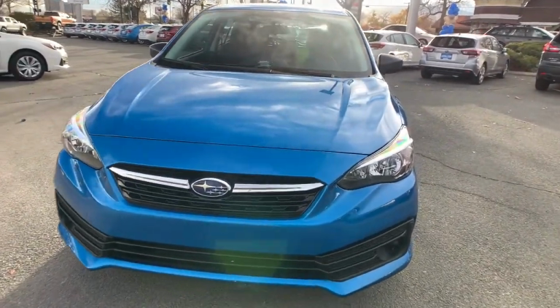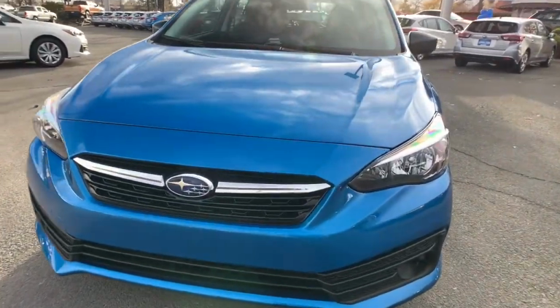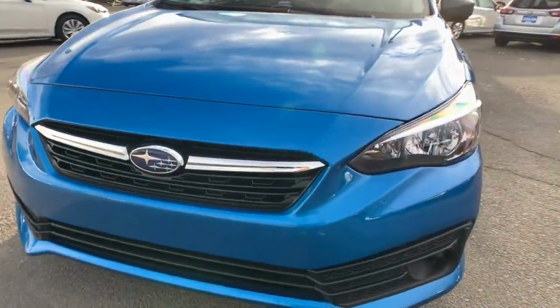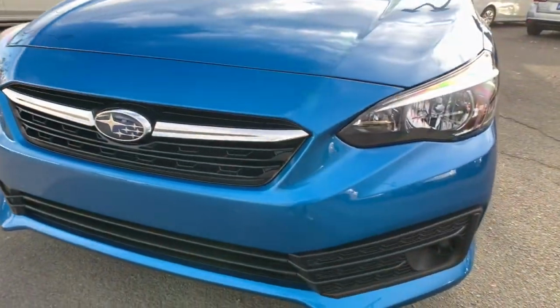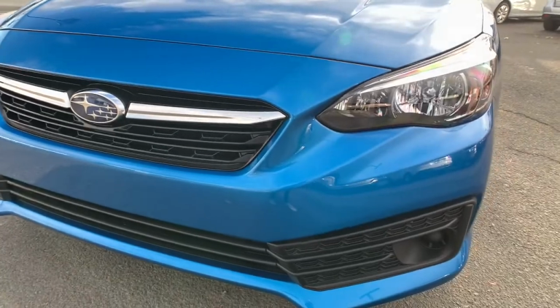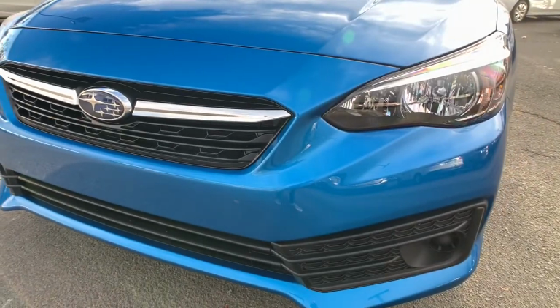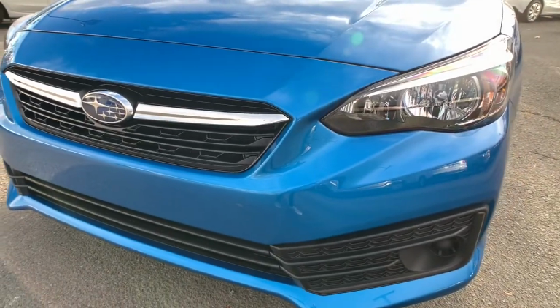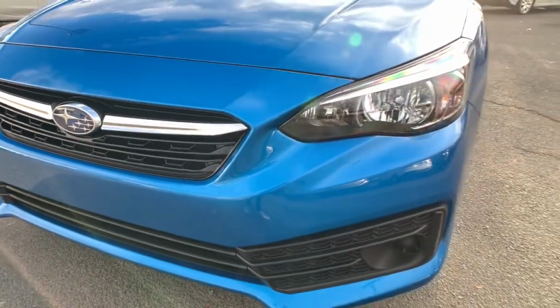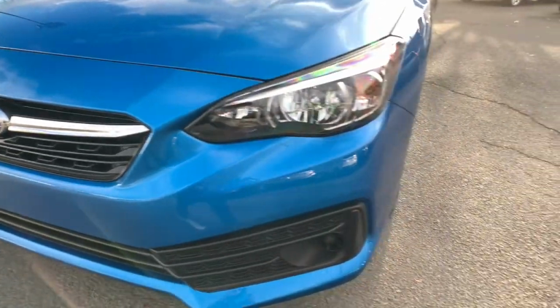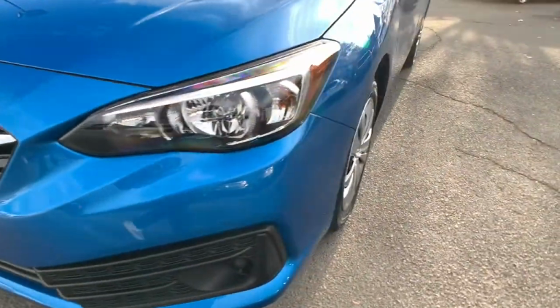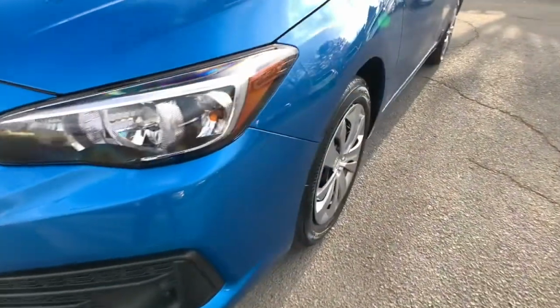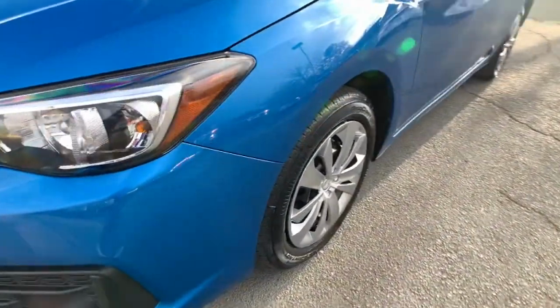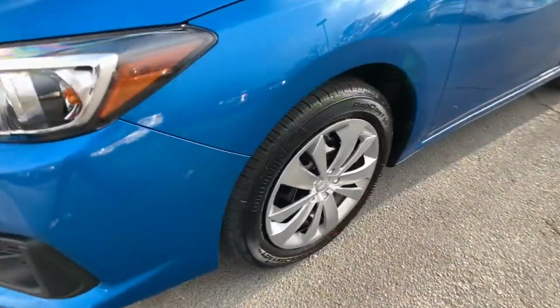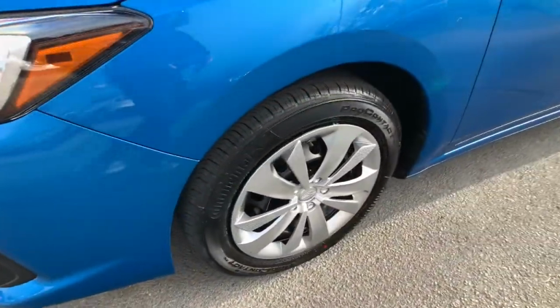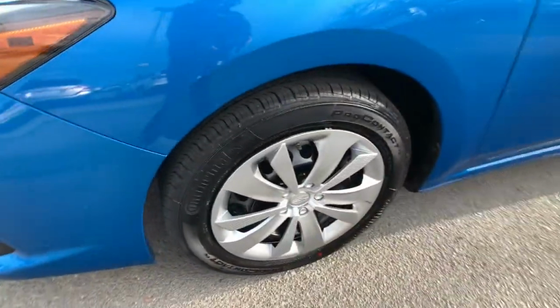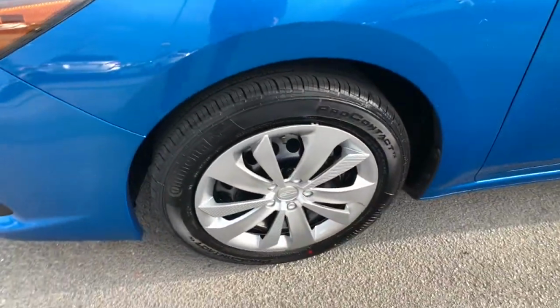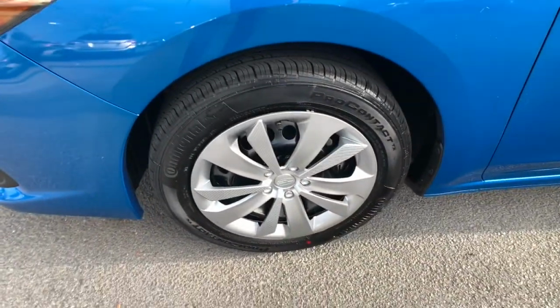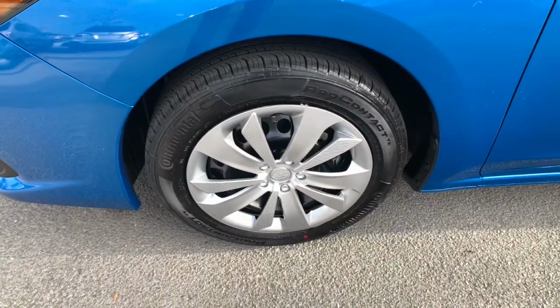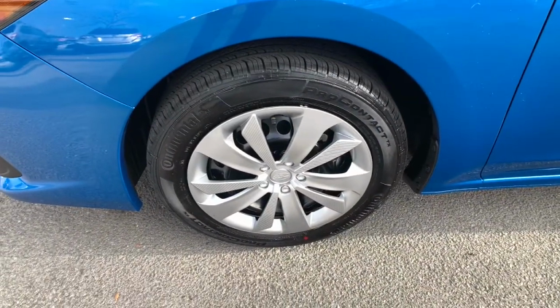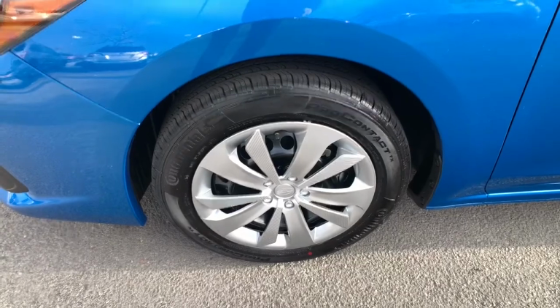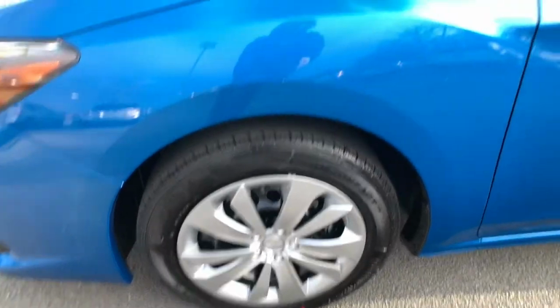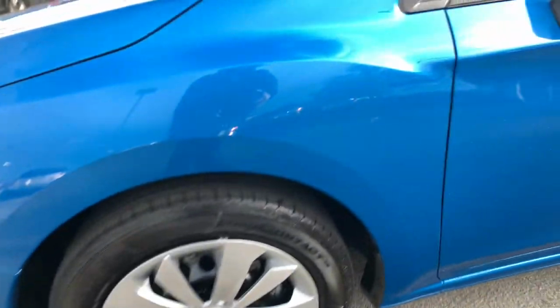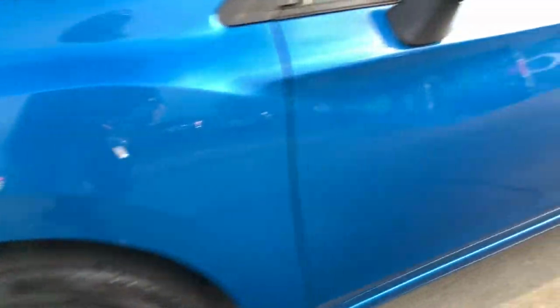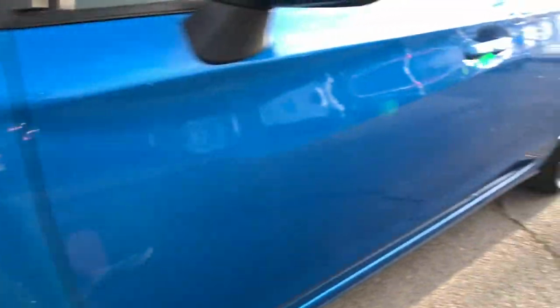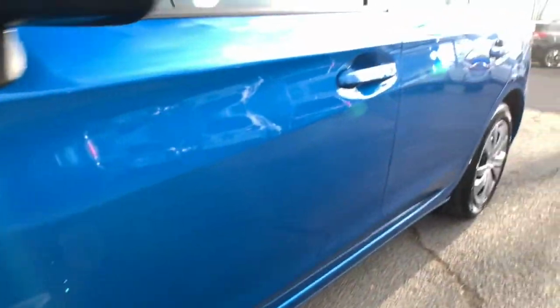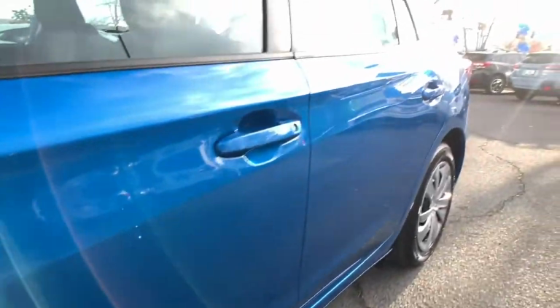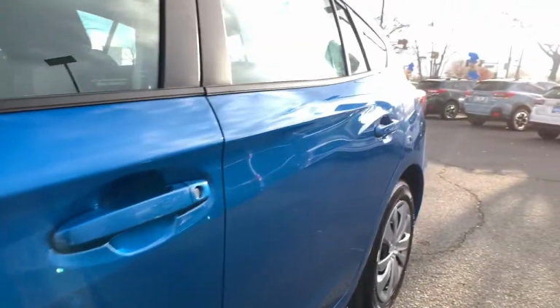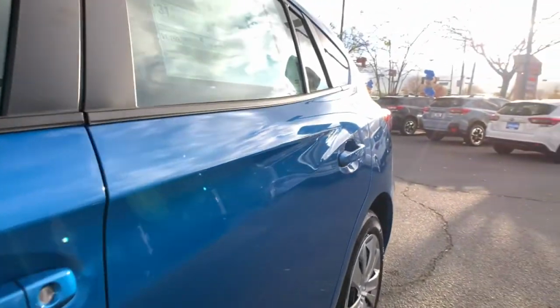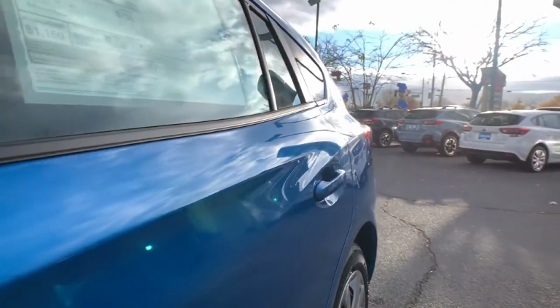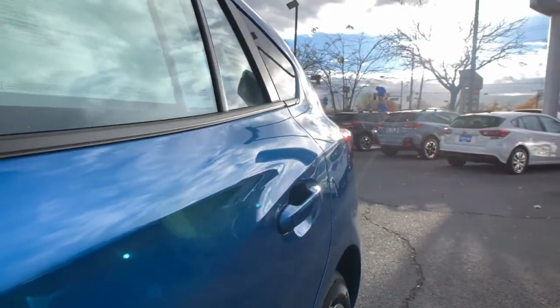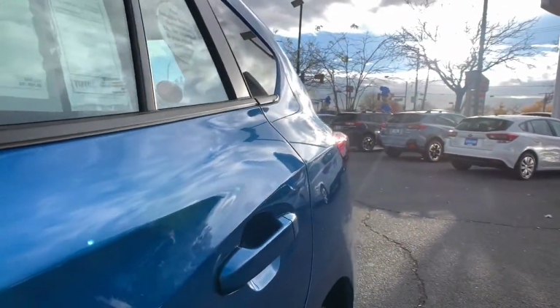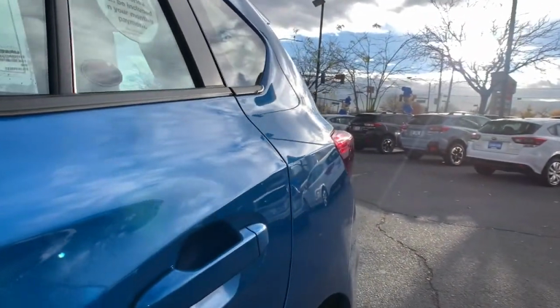This capable Impreza blends can-do practicality with a snazzy sense of style. See for yourself when you take it out for a test drive. Our professional staff looks forward to giving you excellent service.